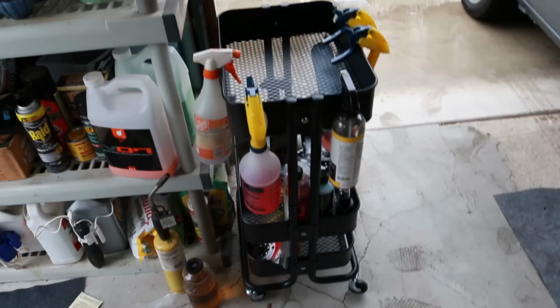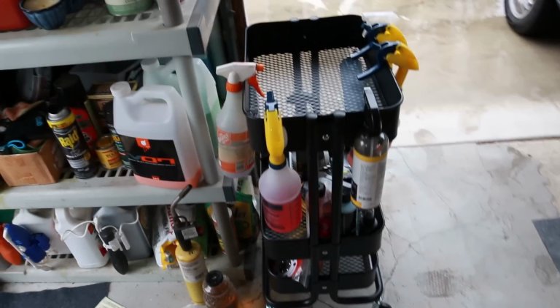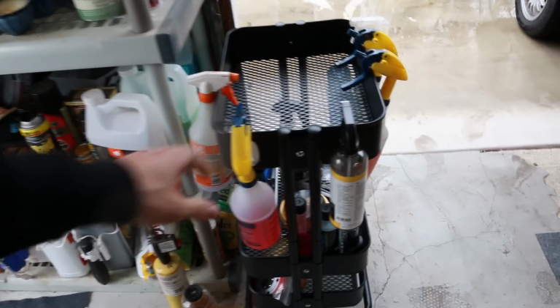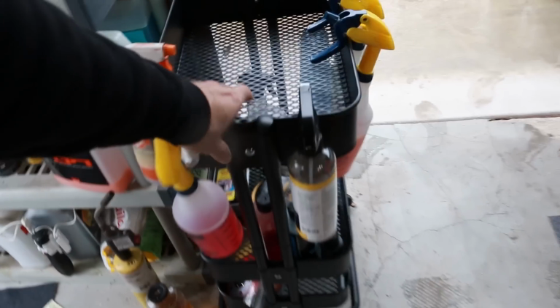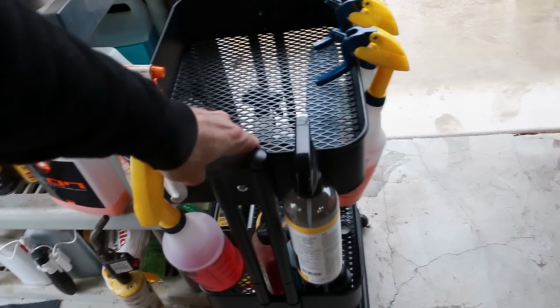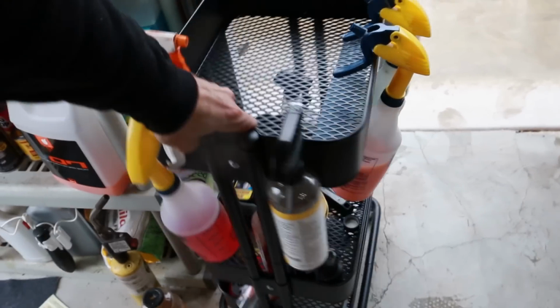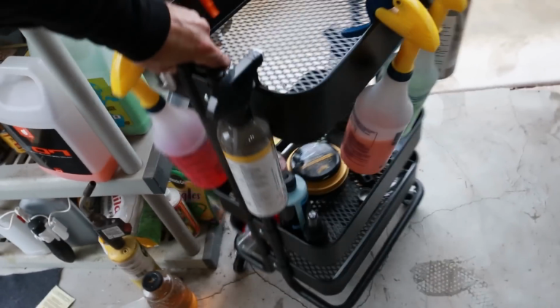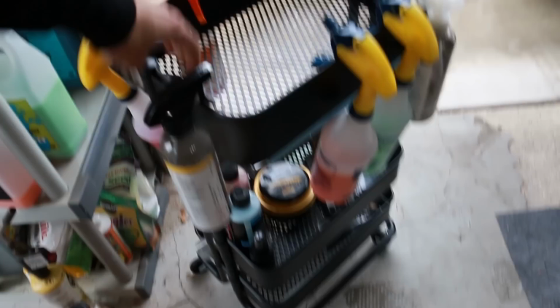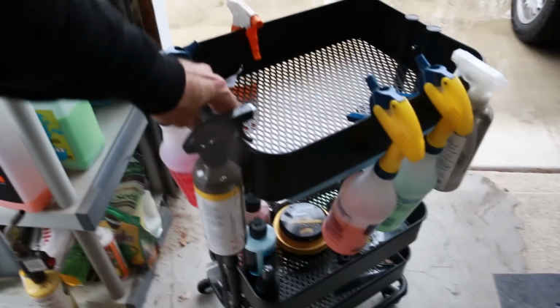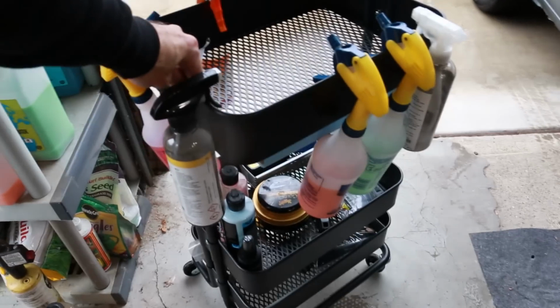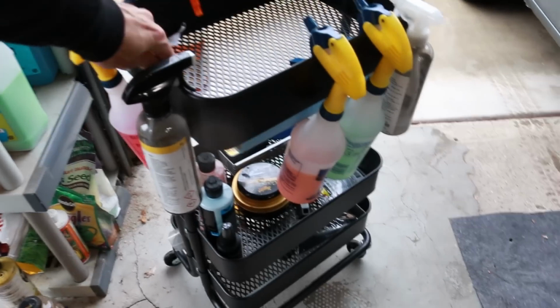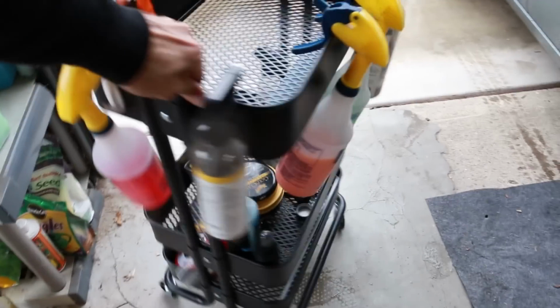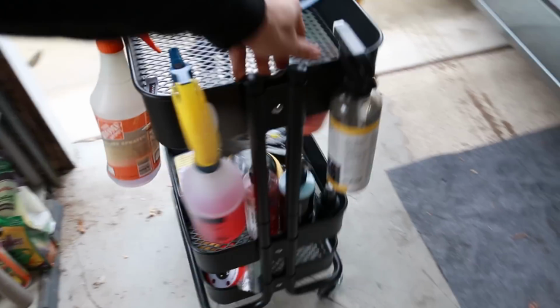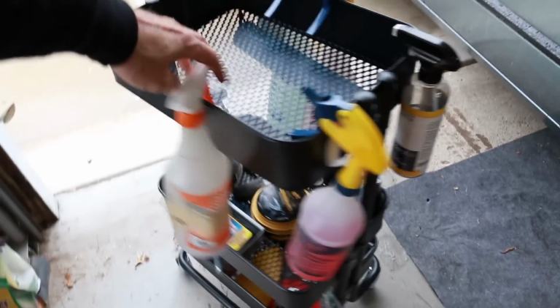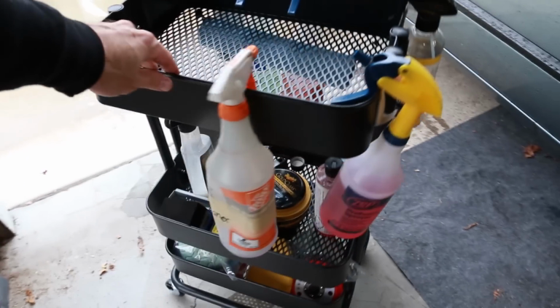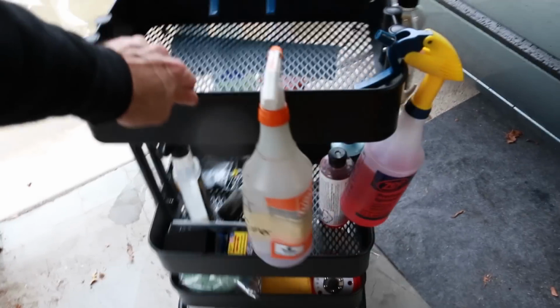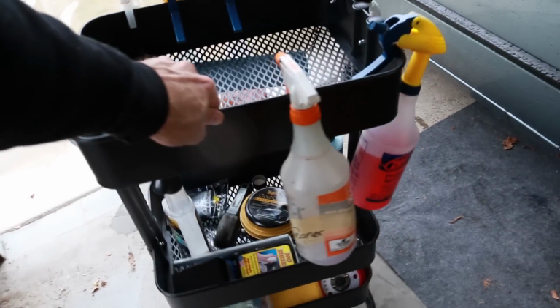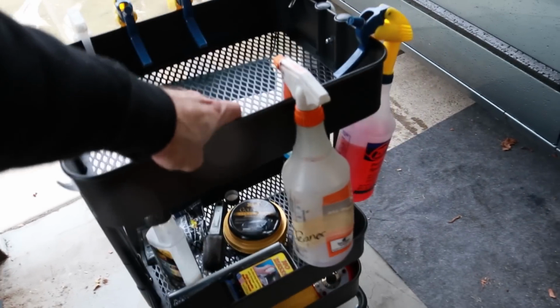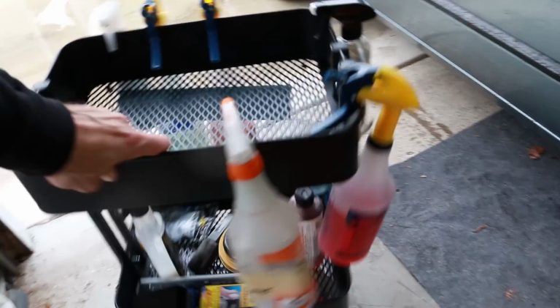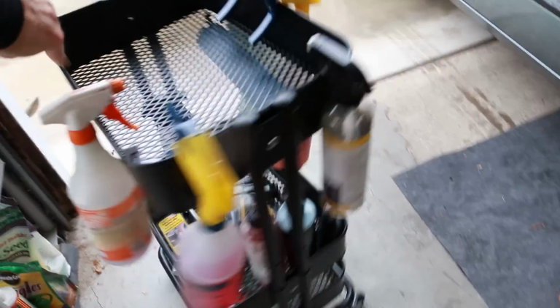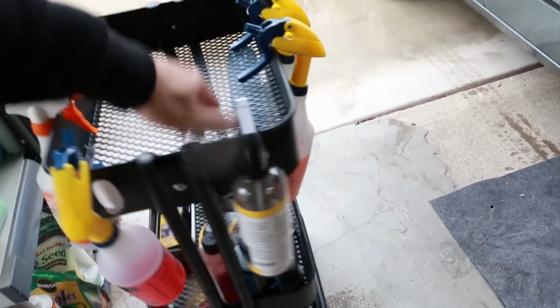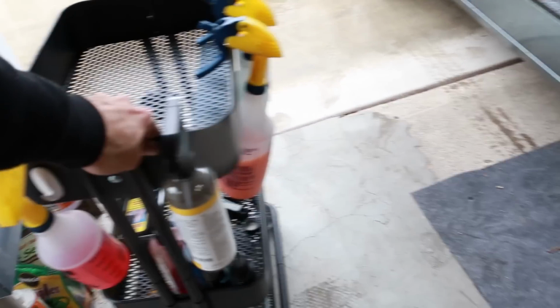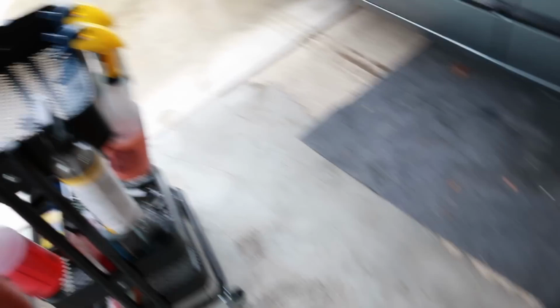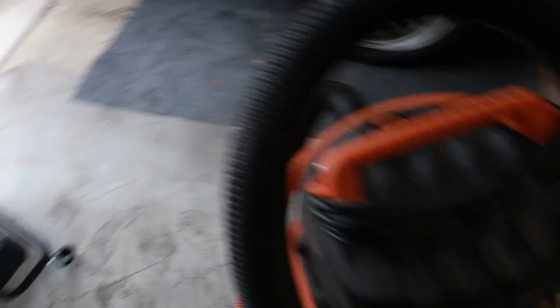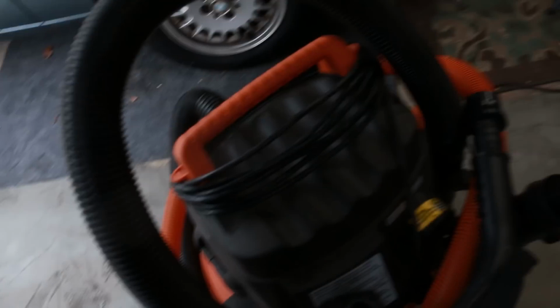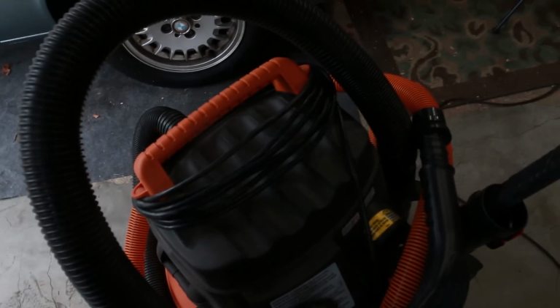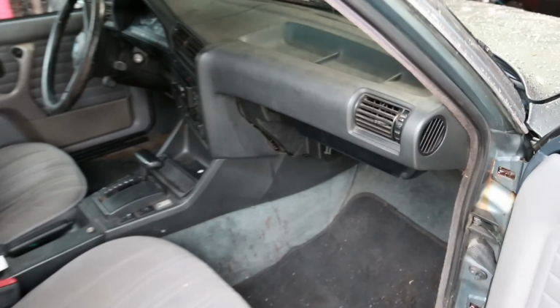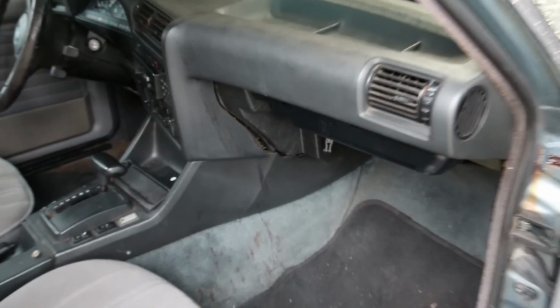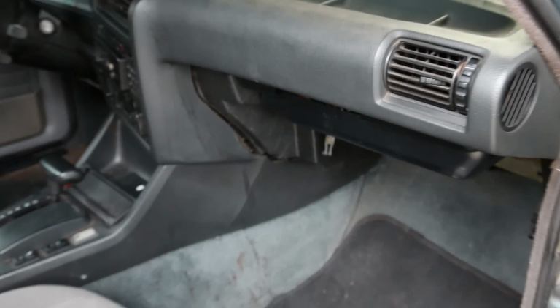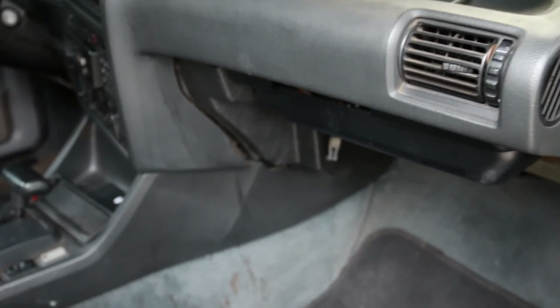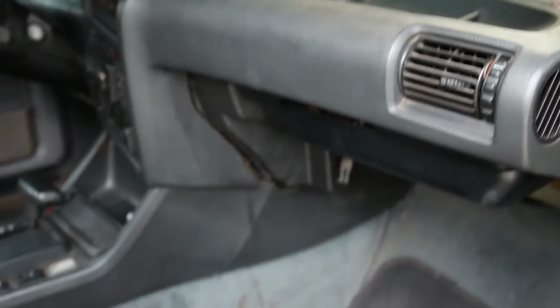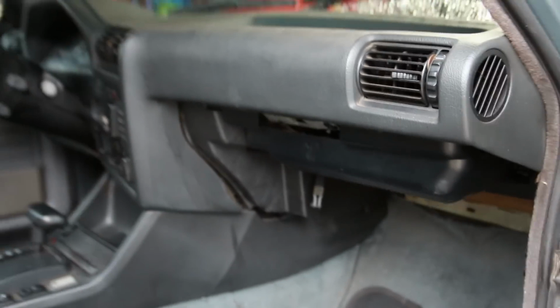Alright guys, I'm going to be using my little detail cart I made. I showed this in a few videos back — I got this little cart from Ikea, put all my stuff on it. Works really well. And then we got that vacuum cleaner. So yeah, we're going to get all this grime cleaned up.